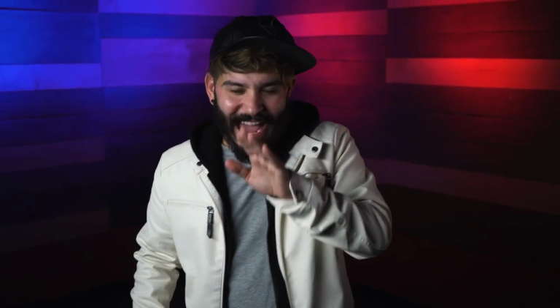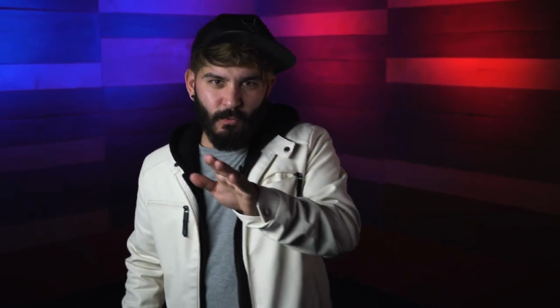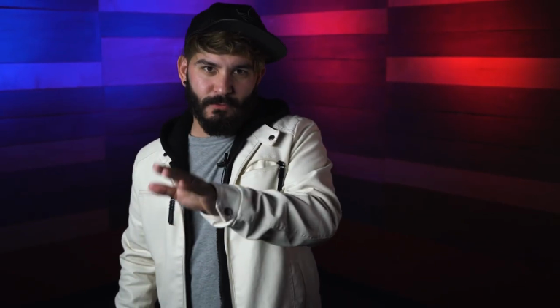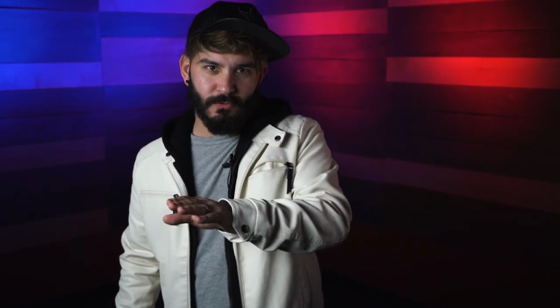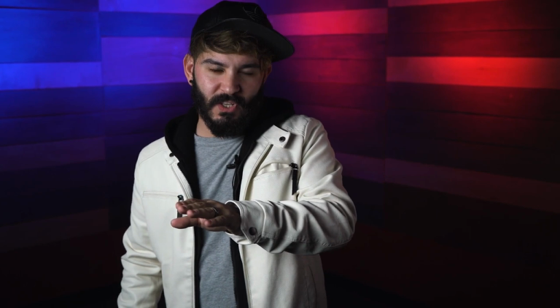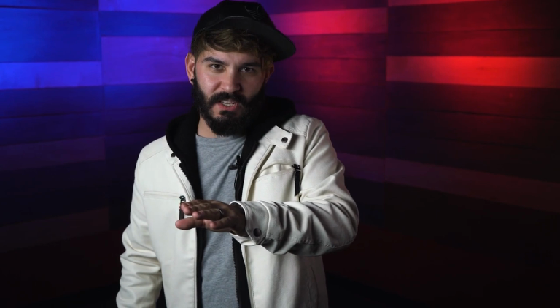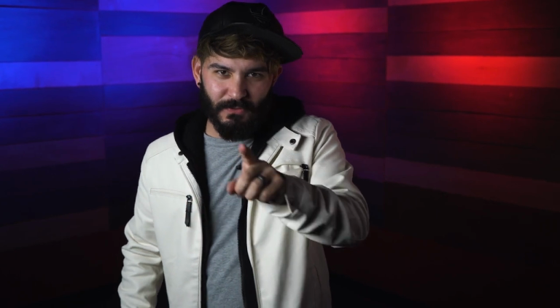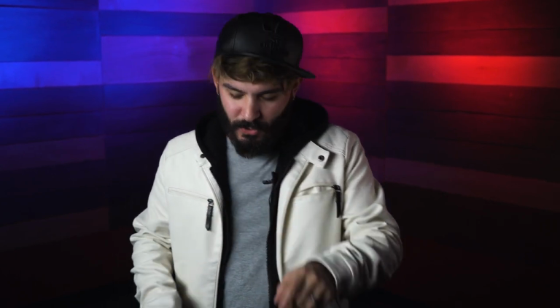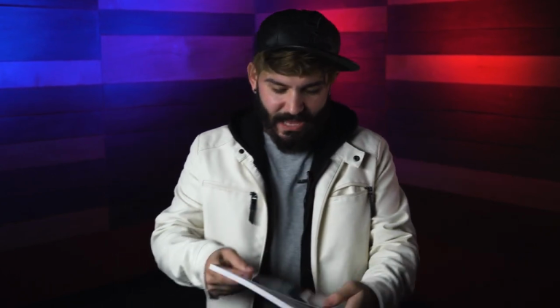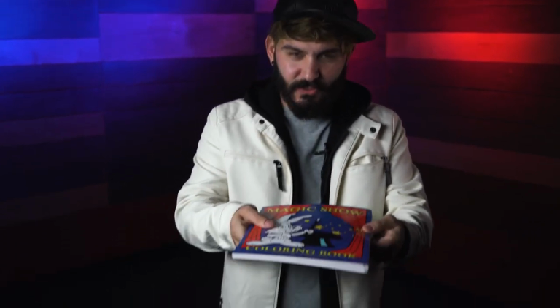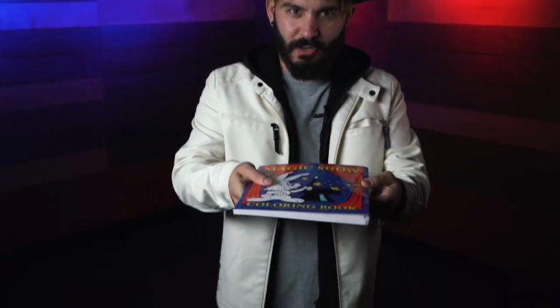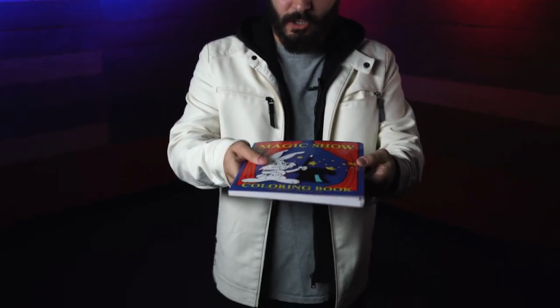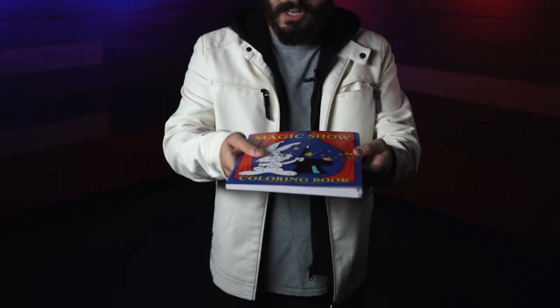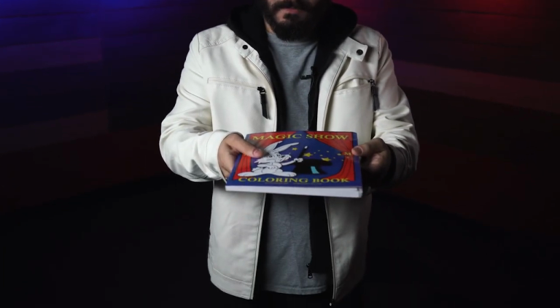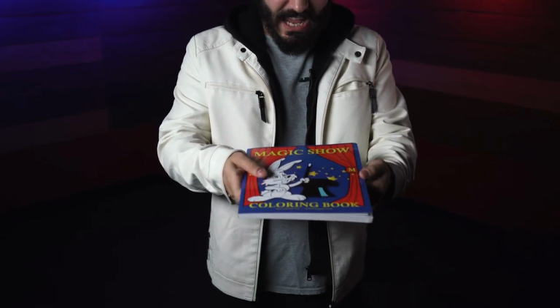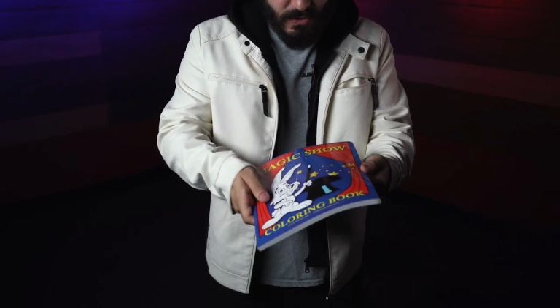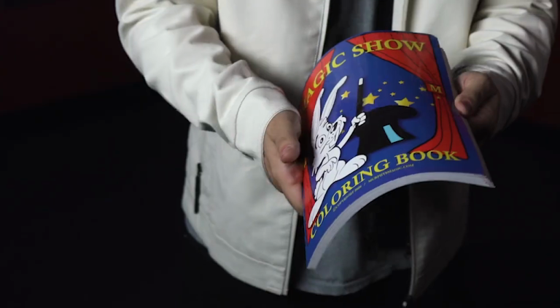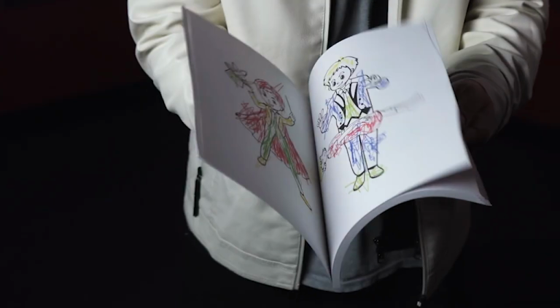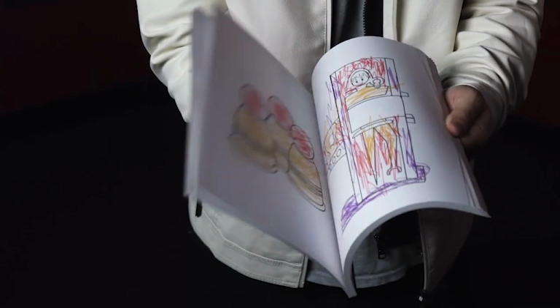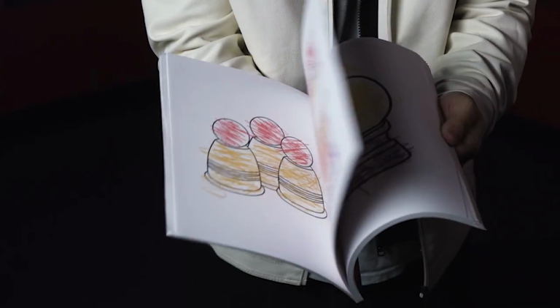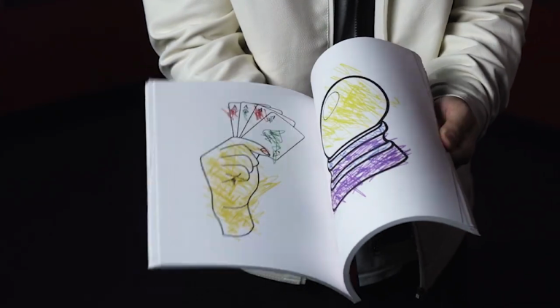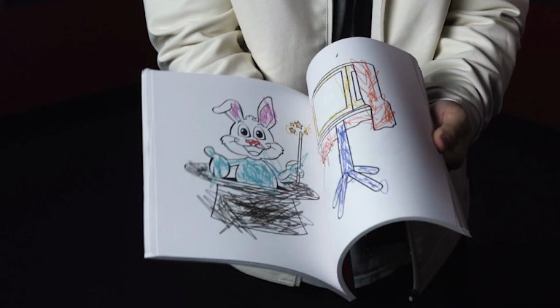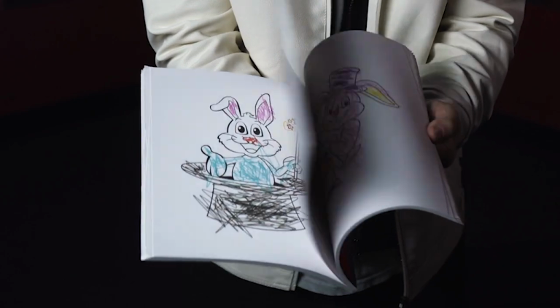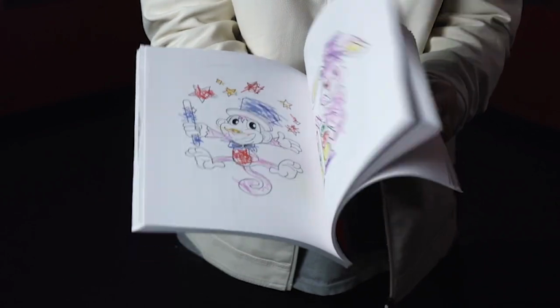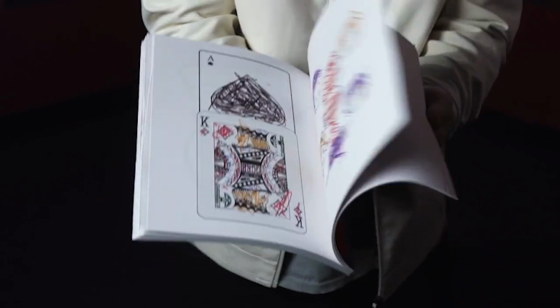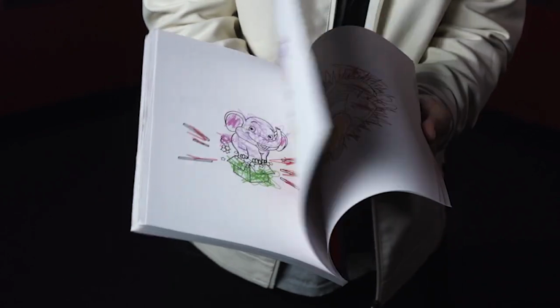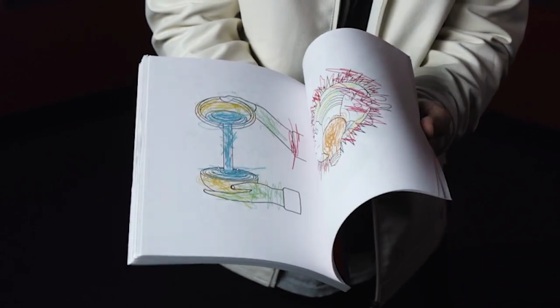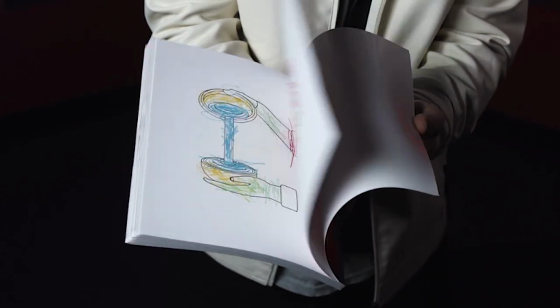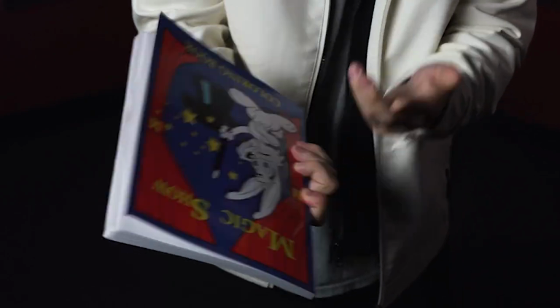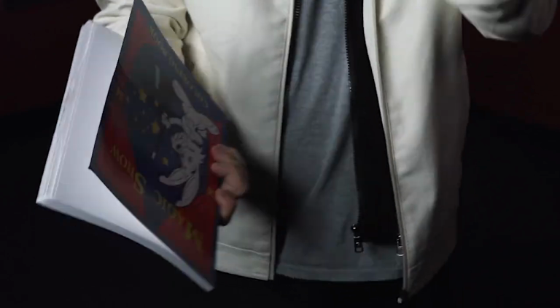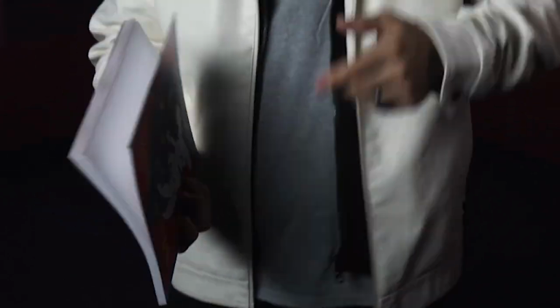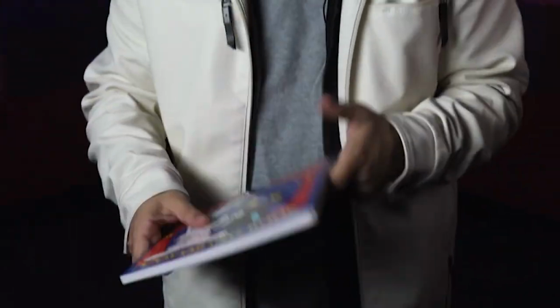...halfway through your routine, before you get the drawings colored in, if you just have them scribble all of those drawings so that you can then fix that.